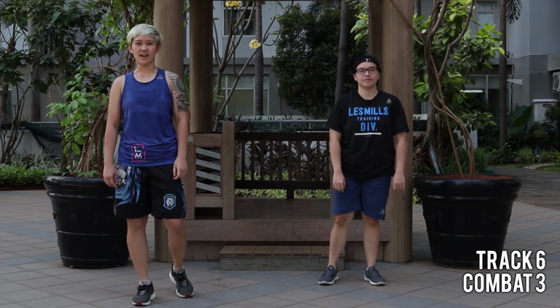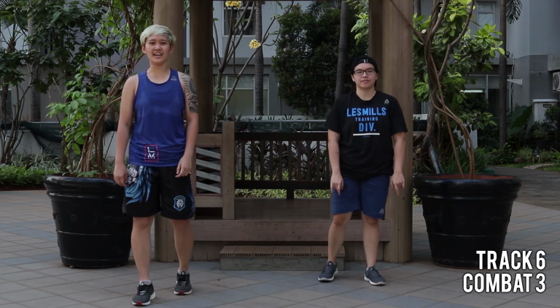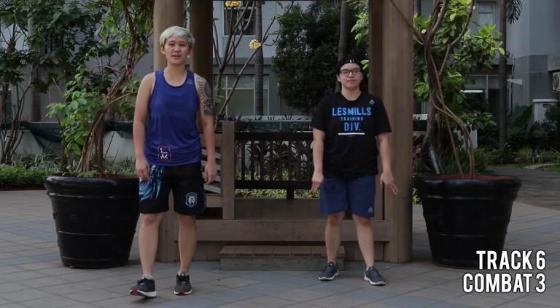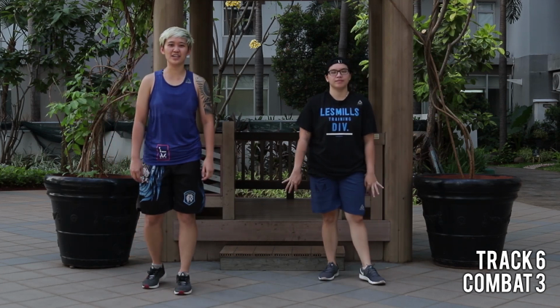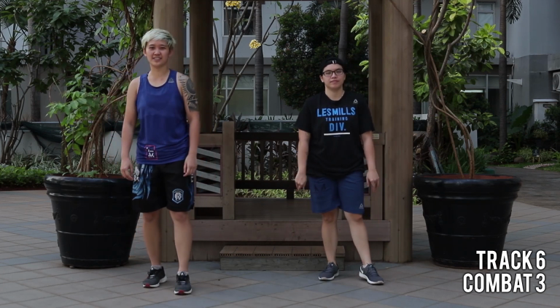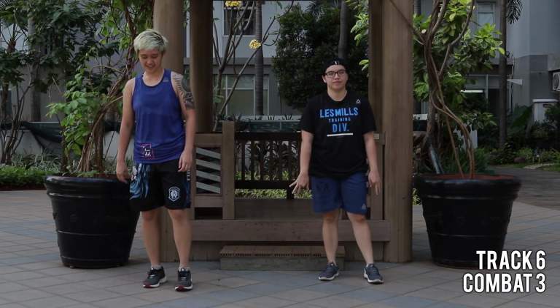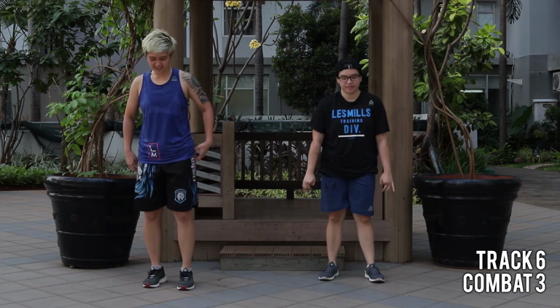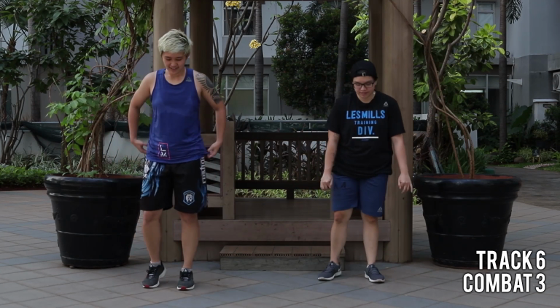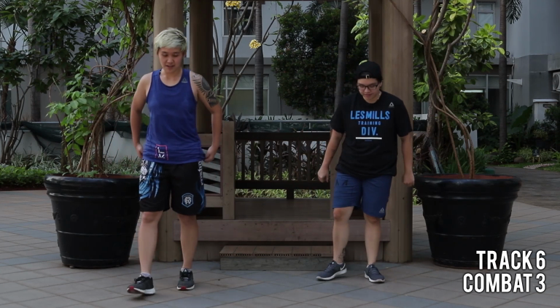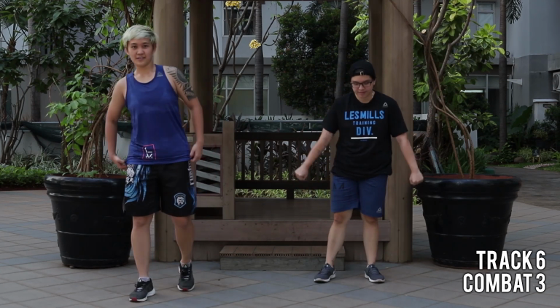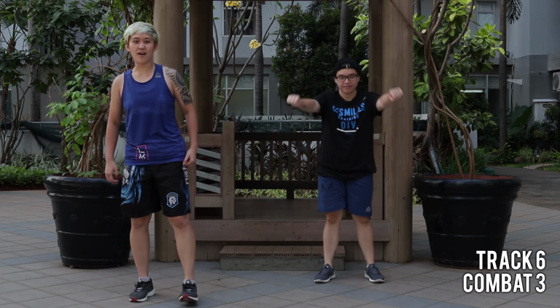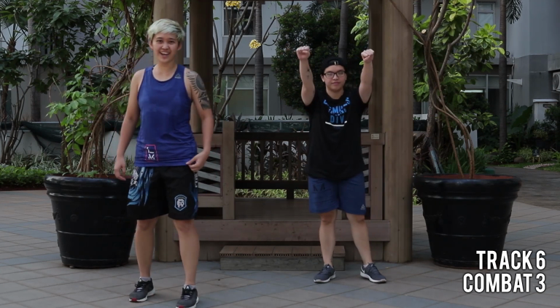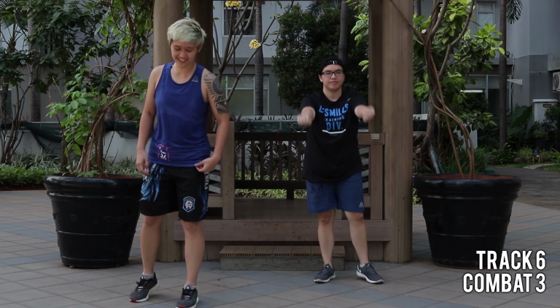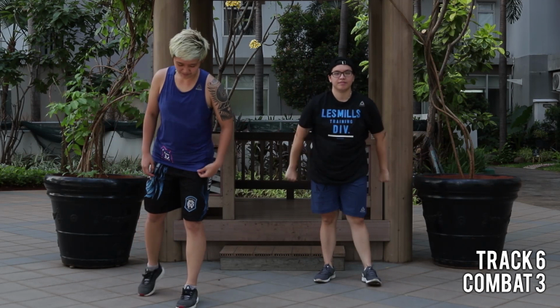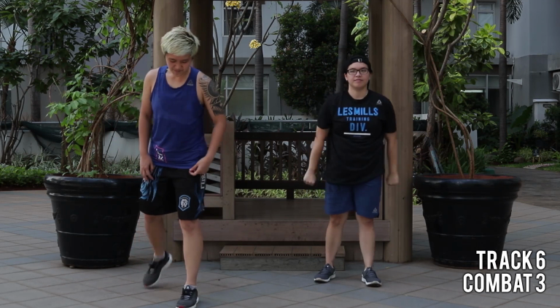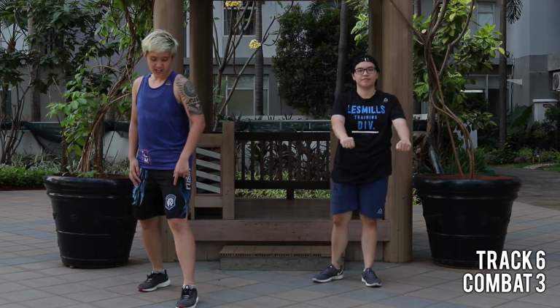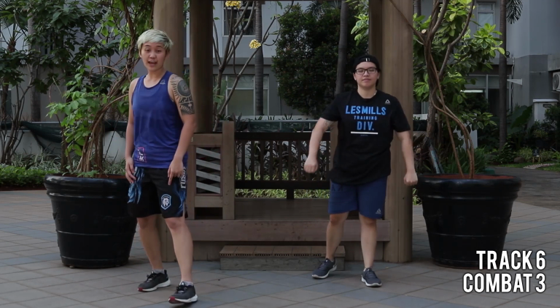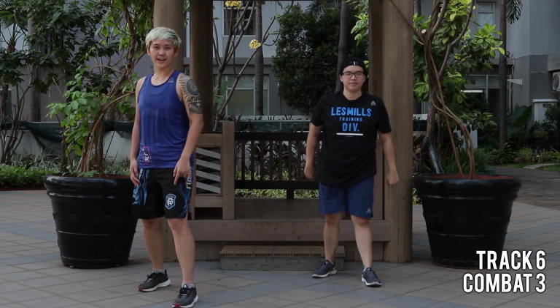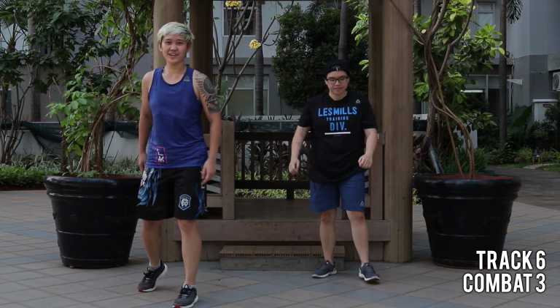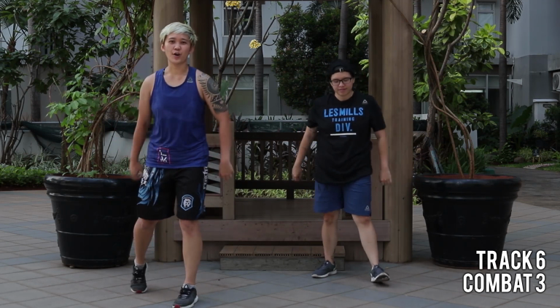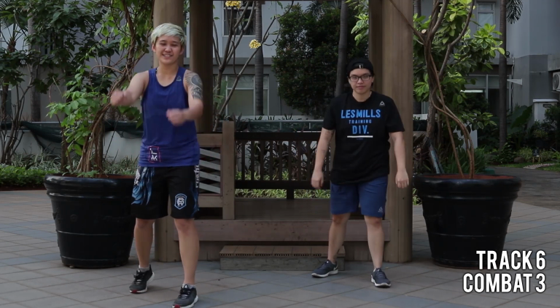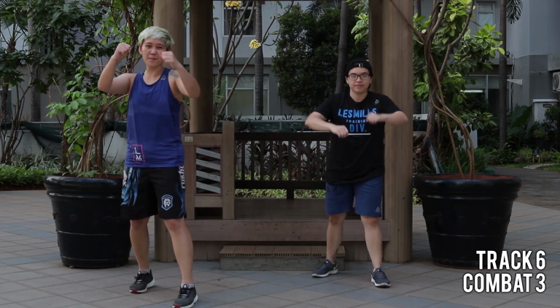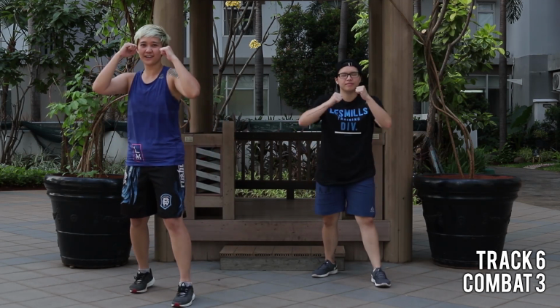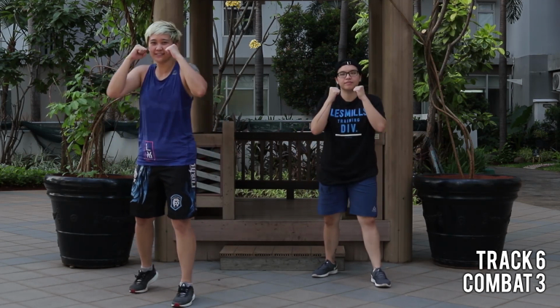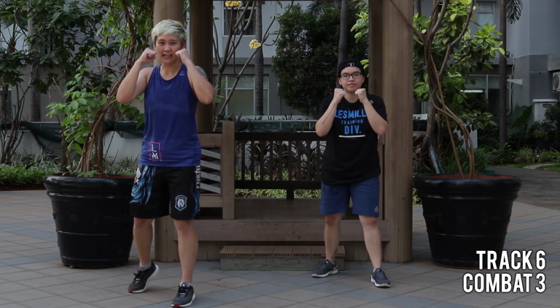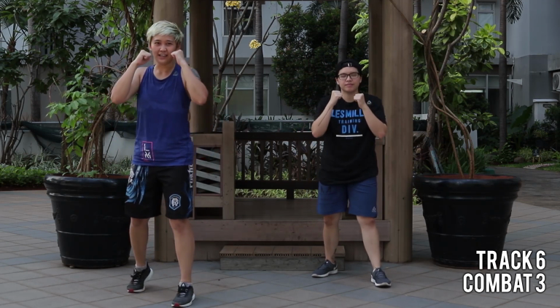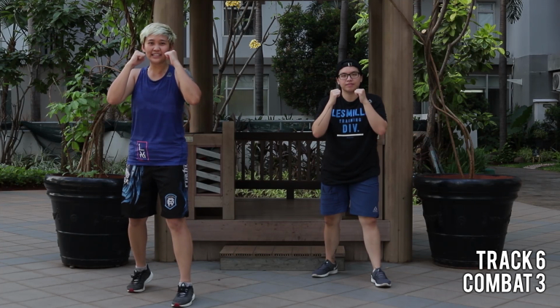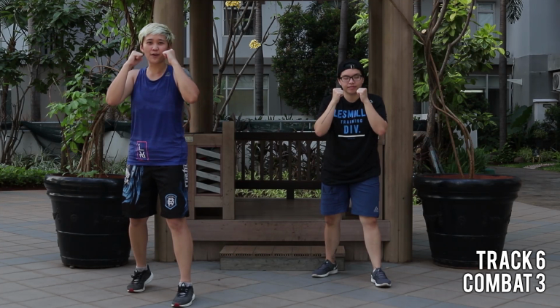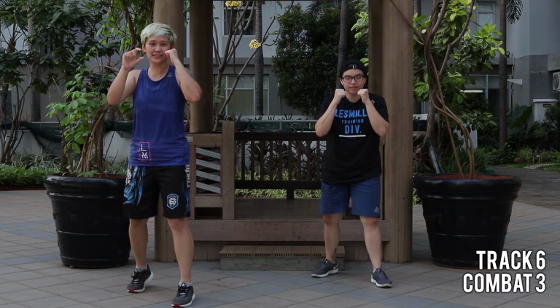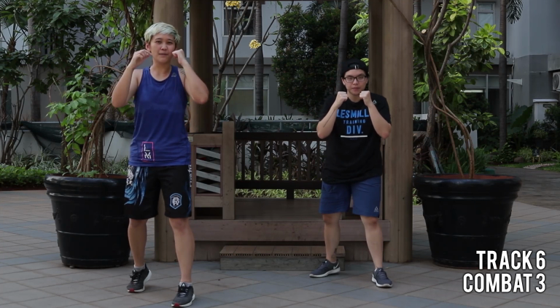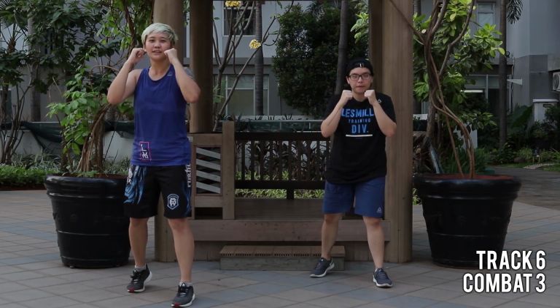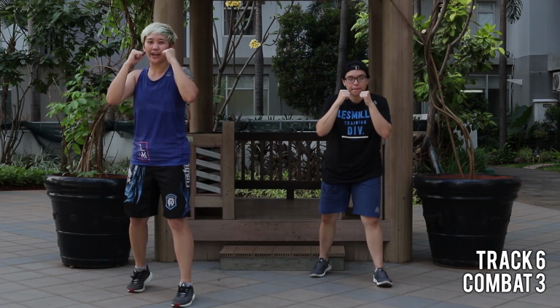All right, track number six — kickboxing, really cool. Come back, stand up. Easy, jab cross, but quick.